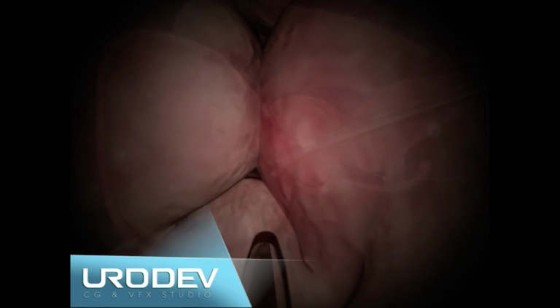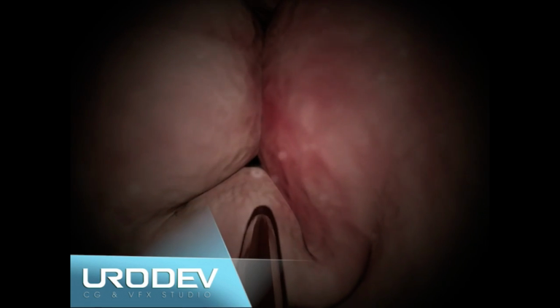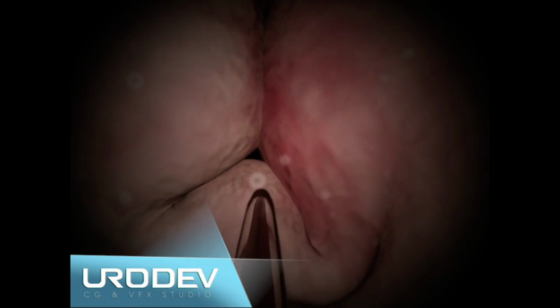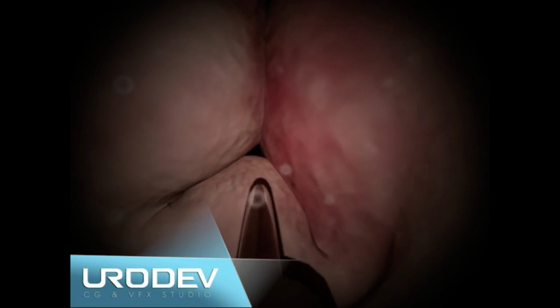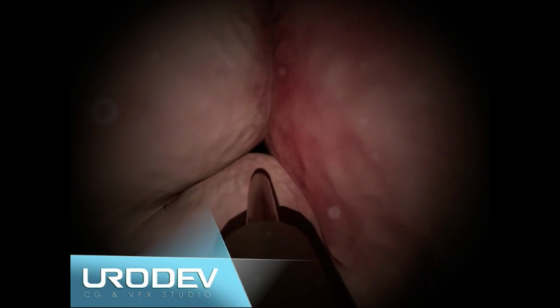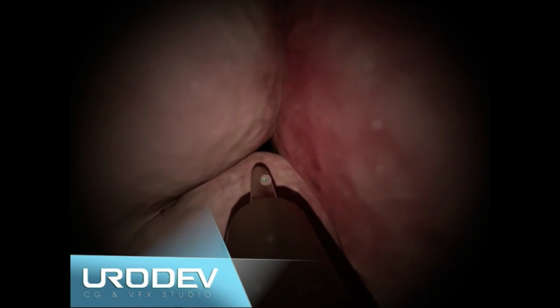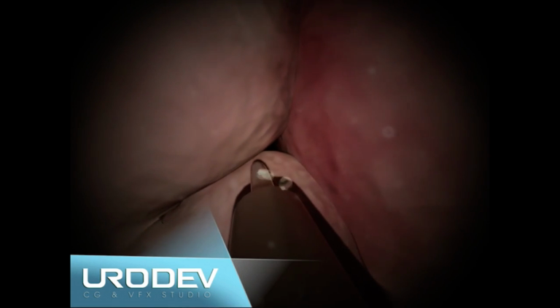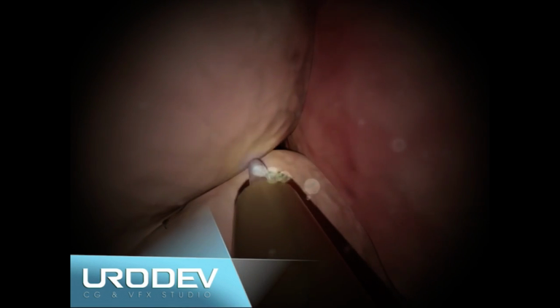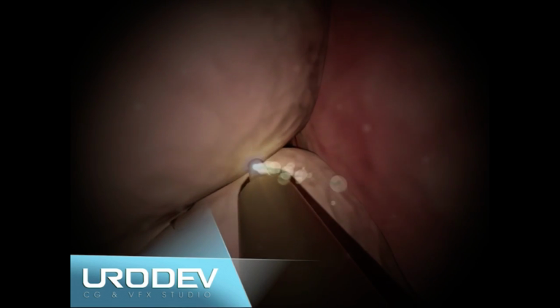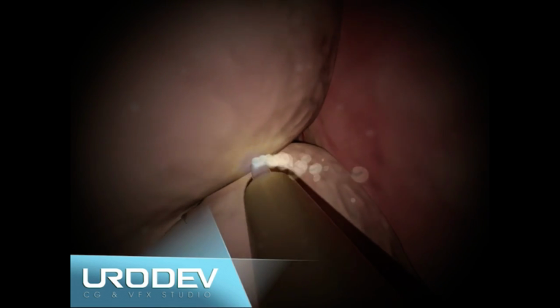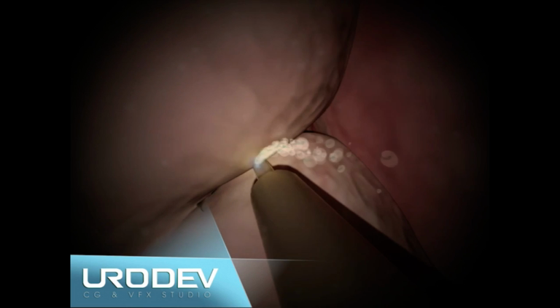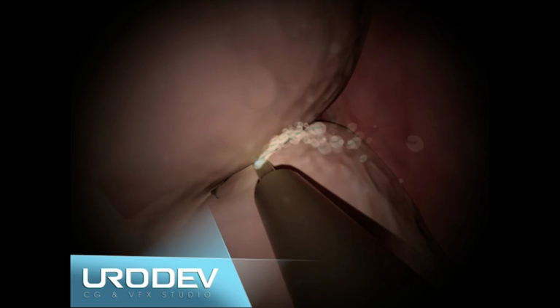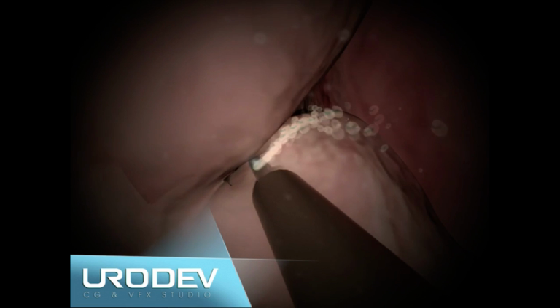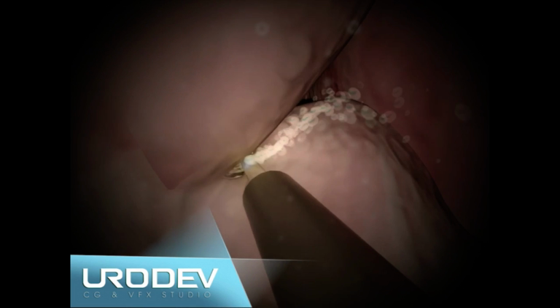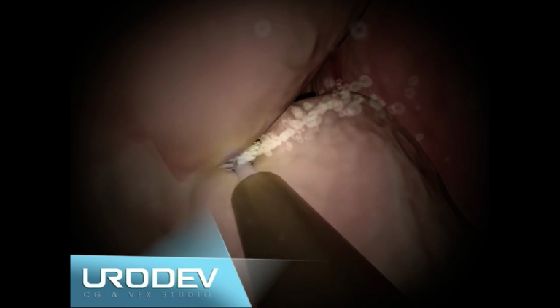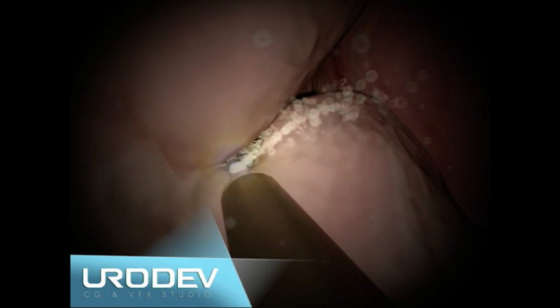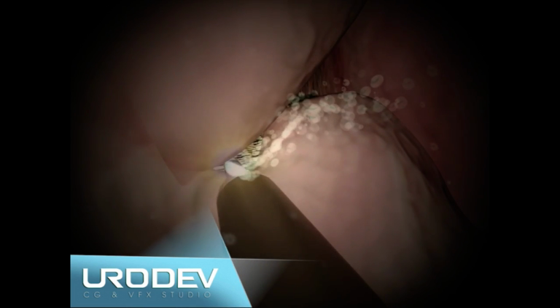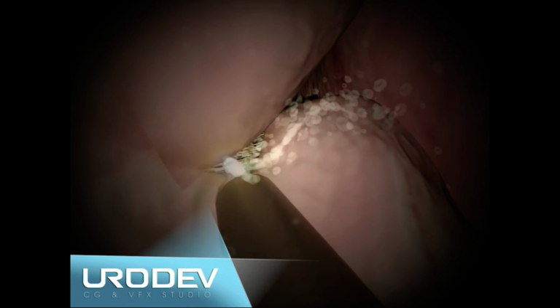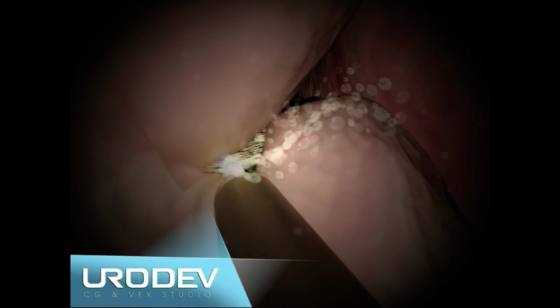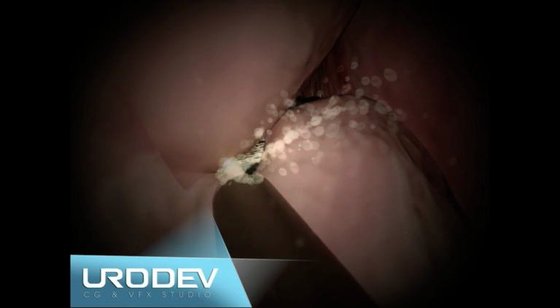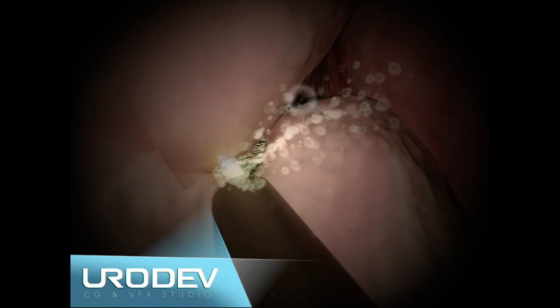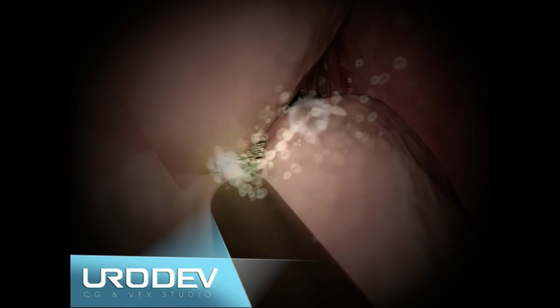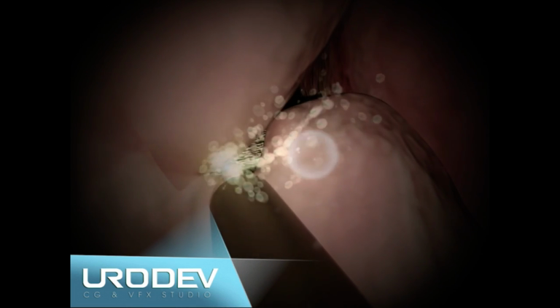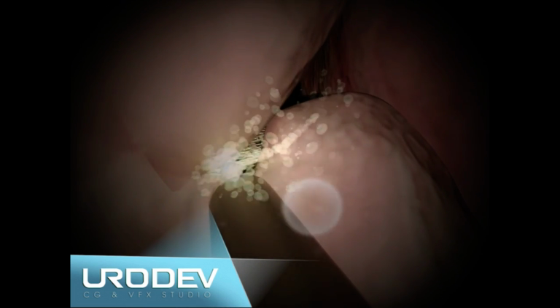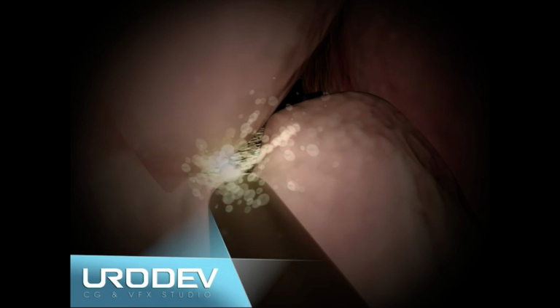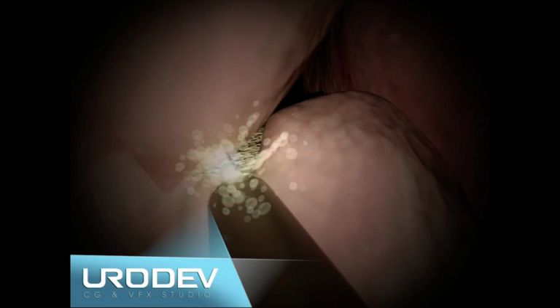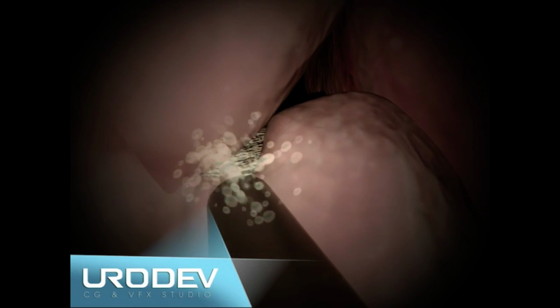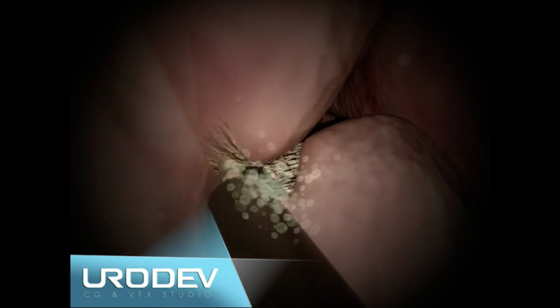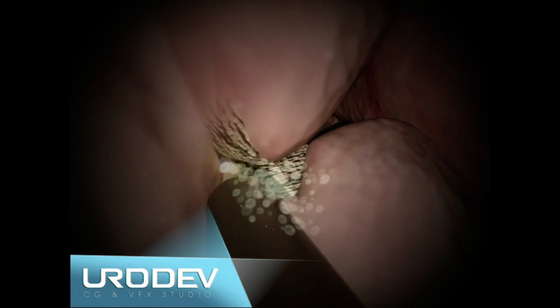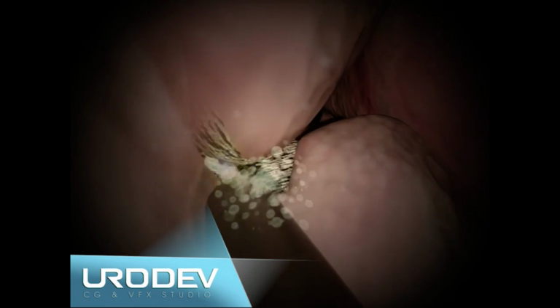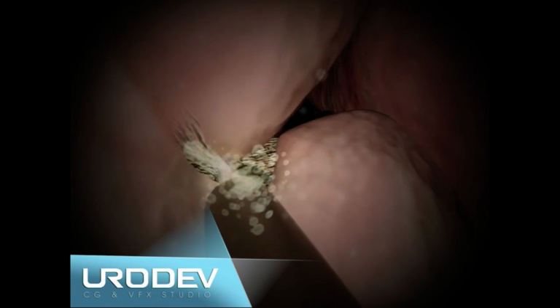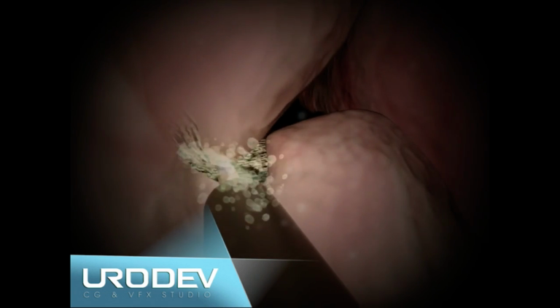A cystoscope is introduced through the urethra with a laser fiber. The high energy of this laser allows coagulation of the blood vessels, avoiding hemorrhaging.